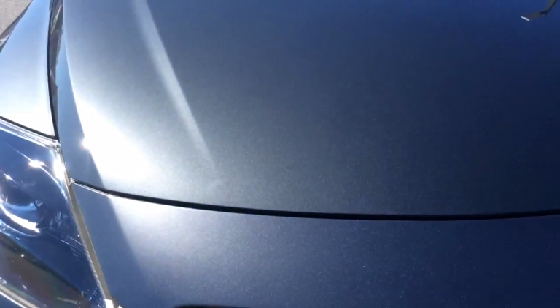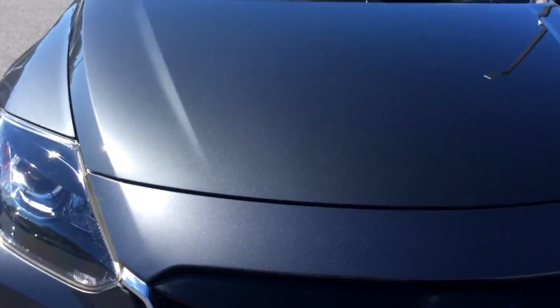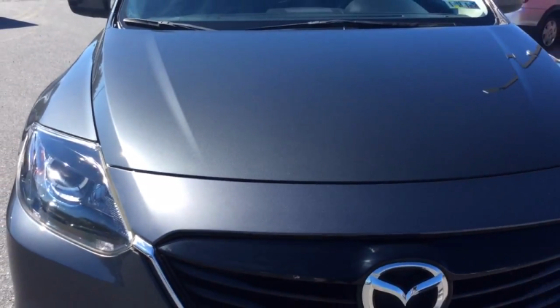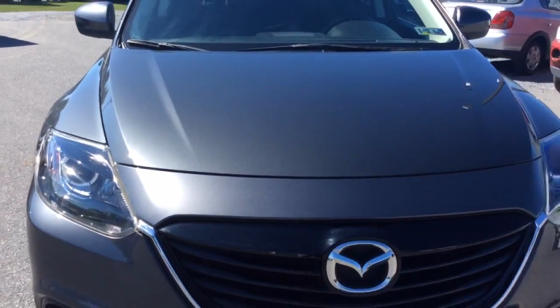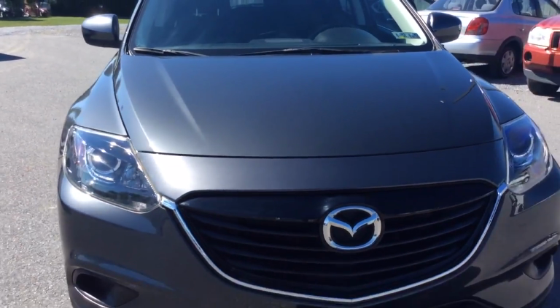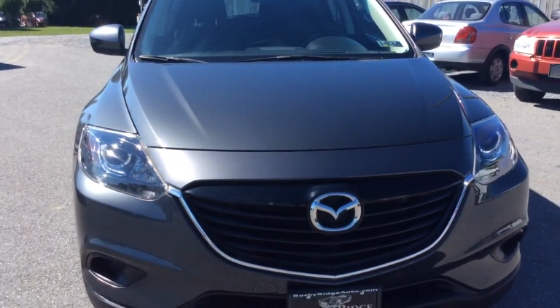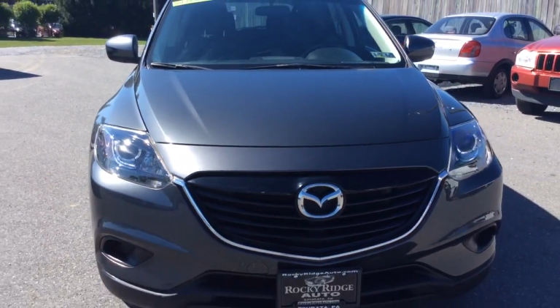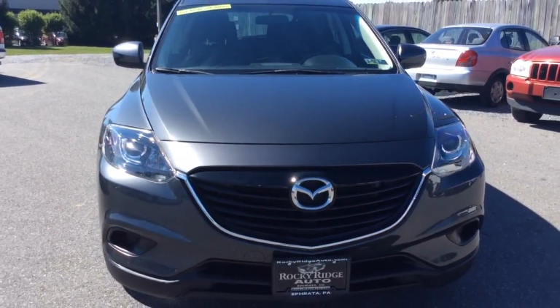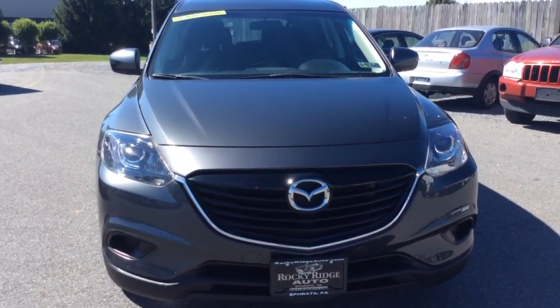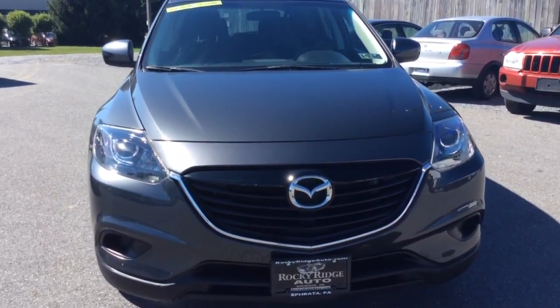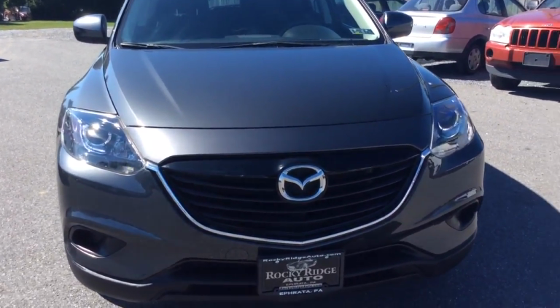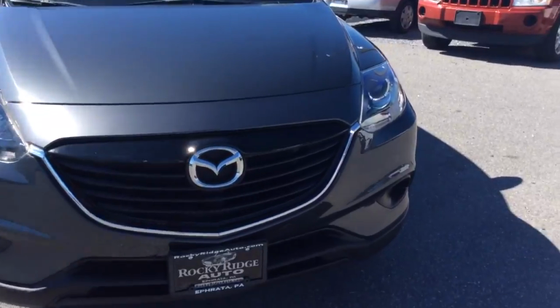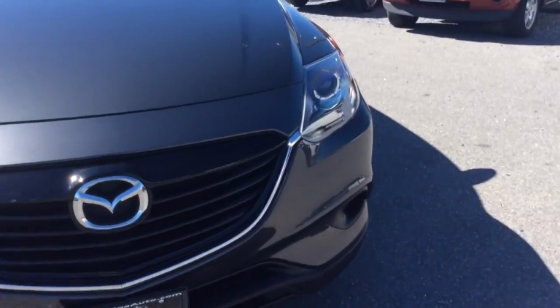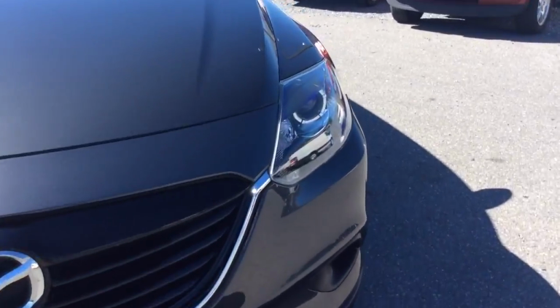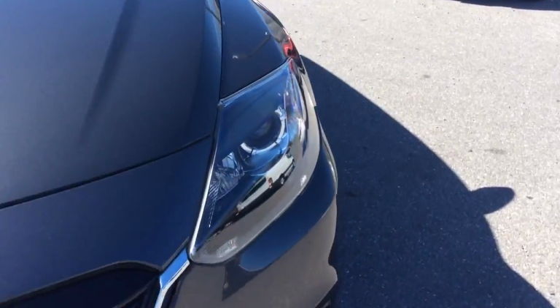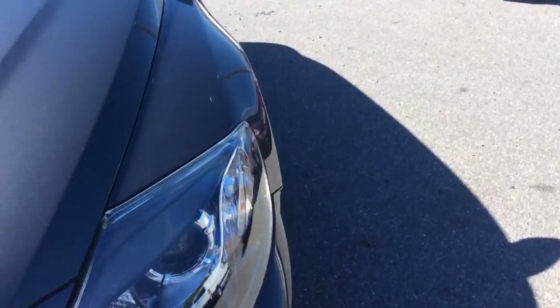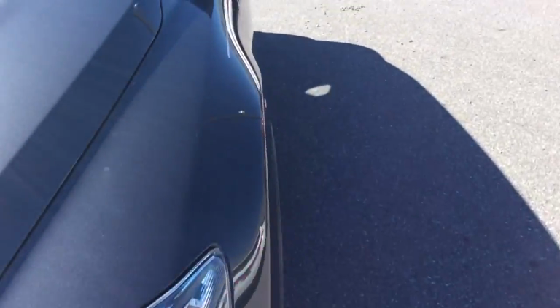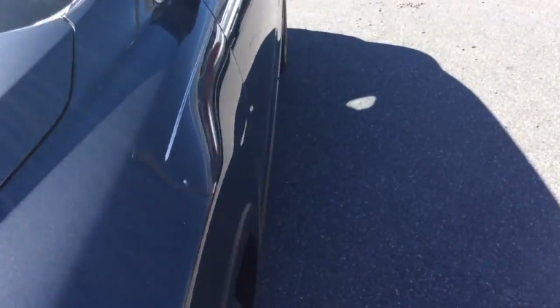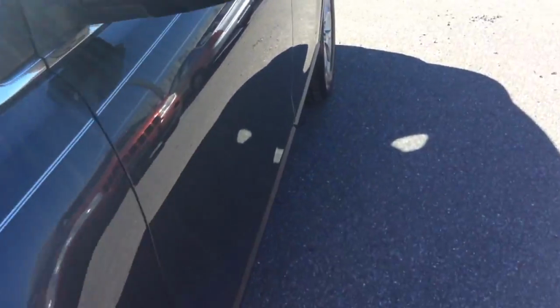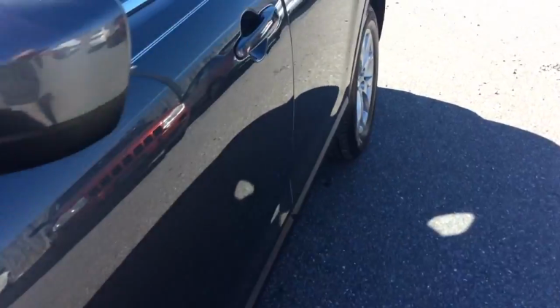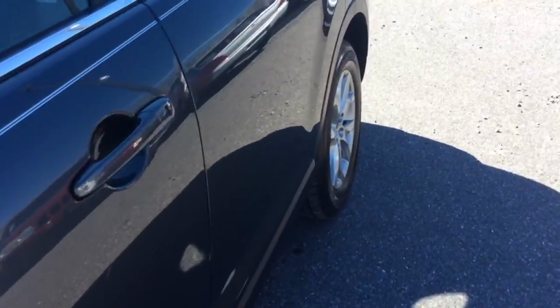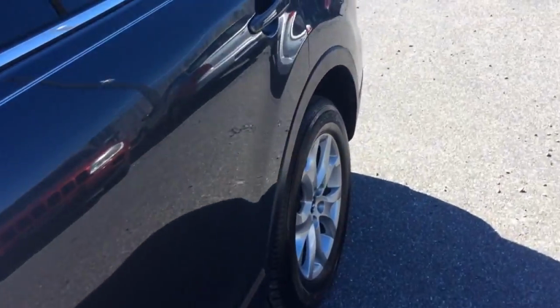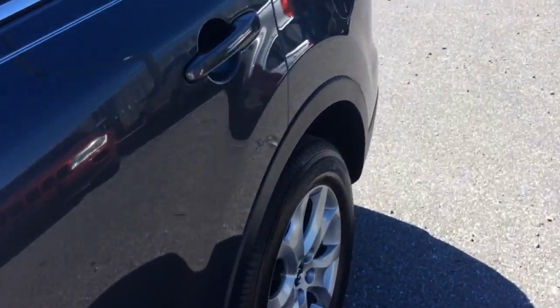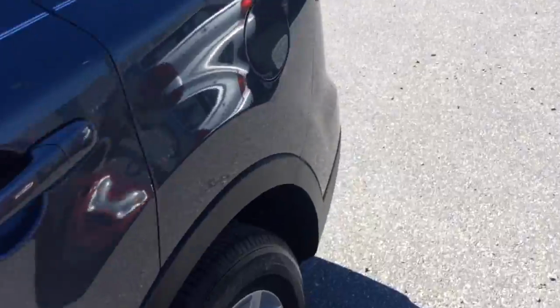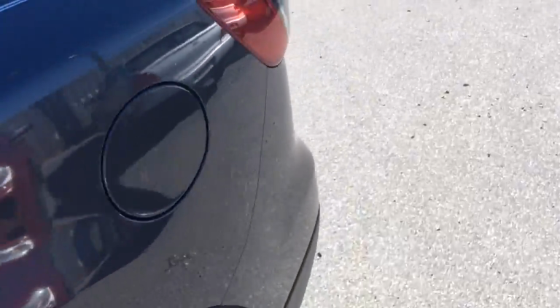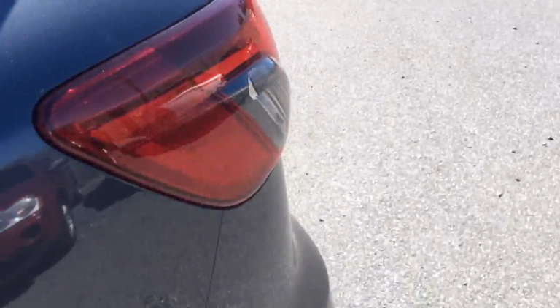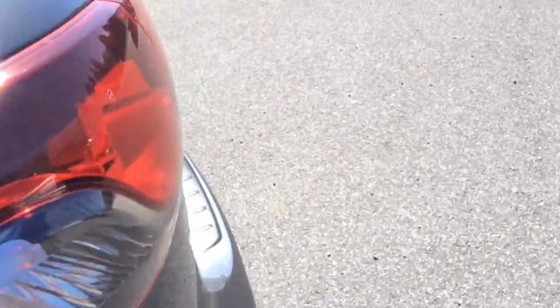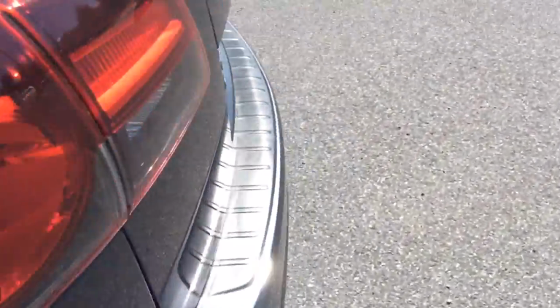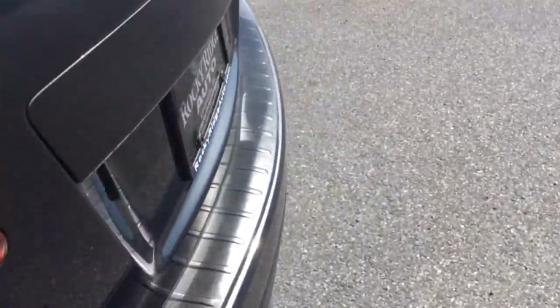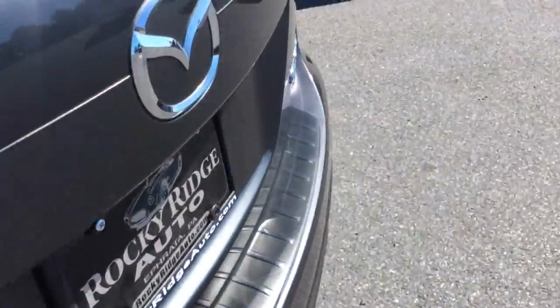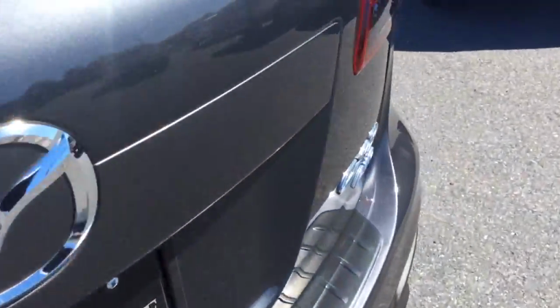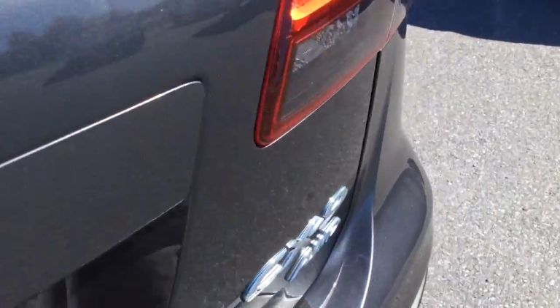Another advantage you're going to have if you buy a low mileage car like this — a couple years old, the 2014 with just 14,000 miles — it's going to come with all remaining Mazda factory warranty, and they still have the balance of their five year, 60,000 mile powertrain warranty.